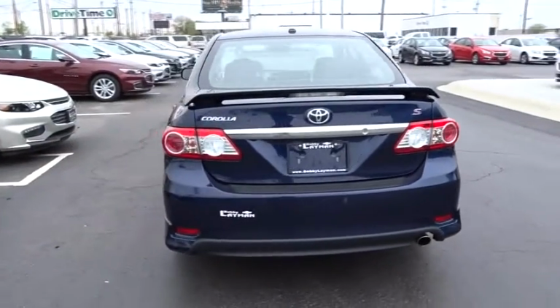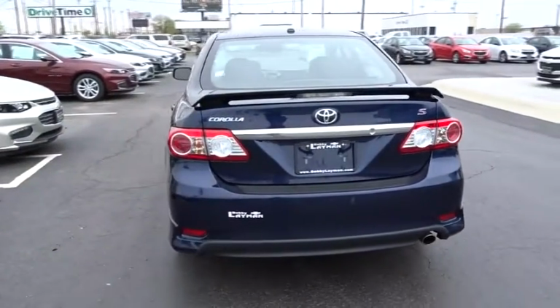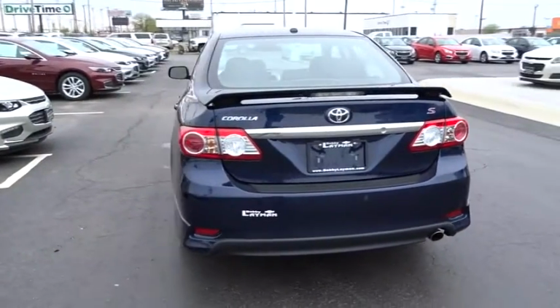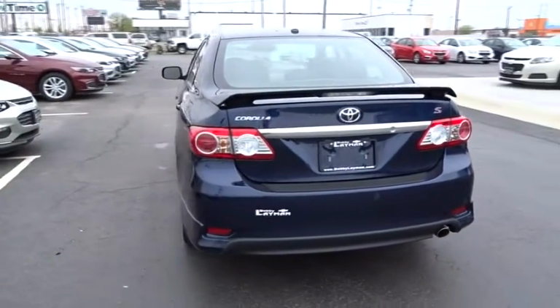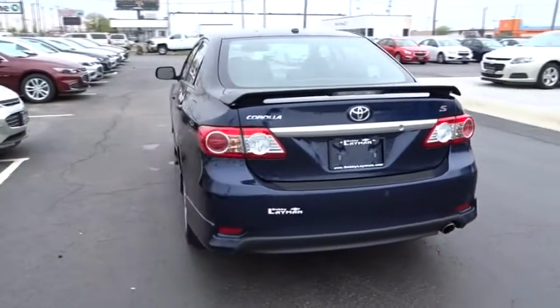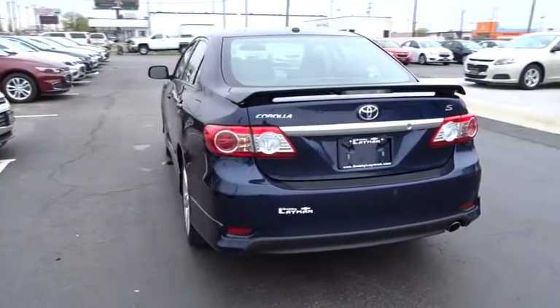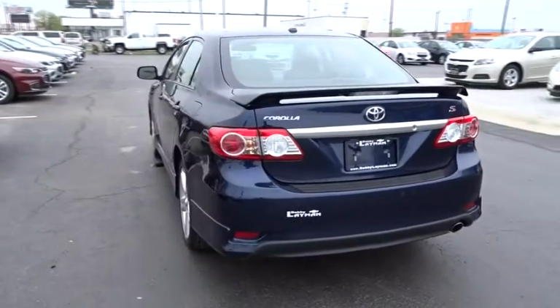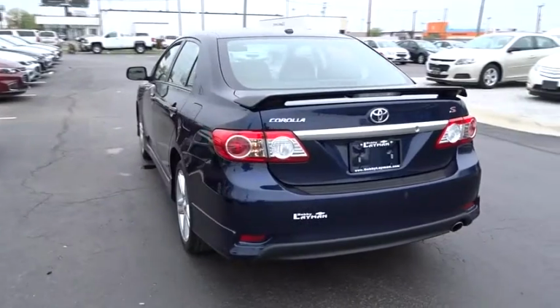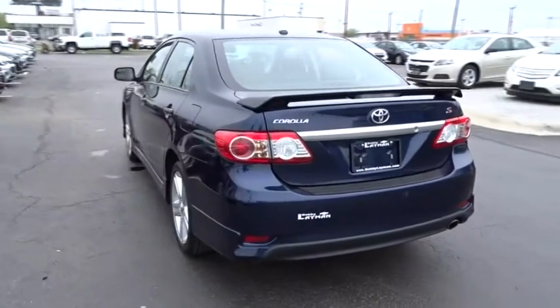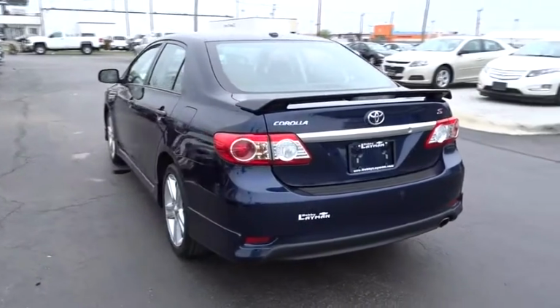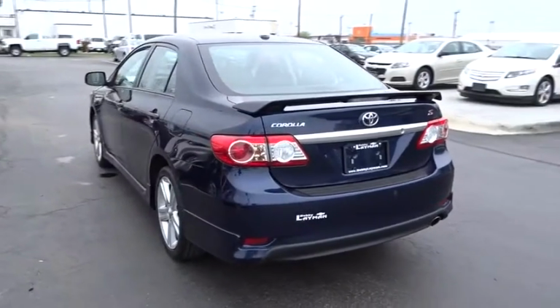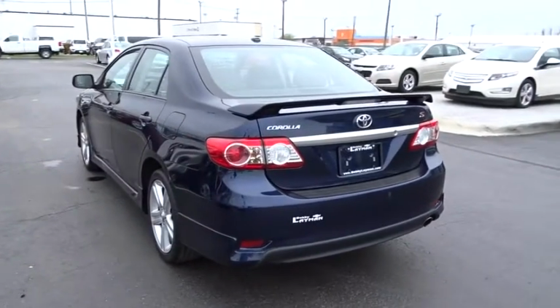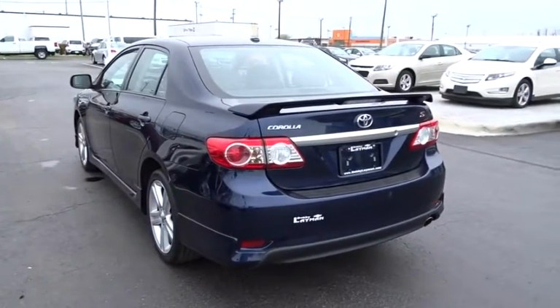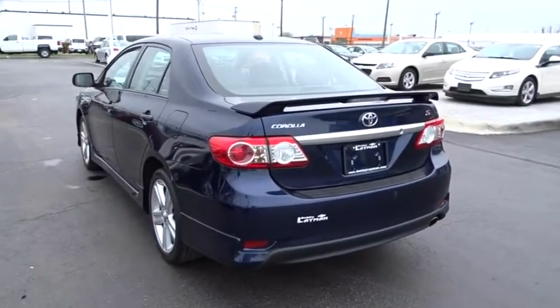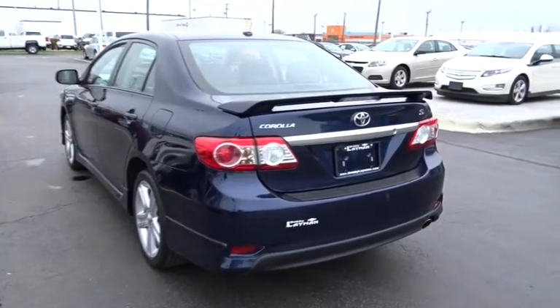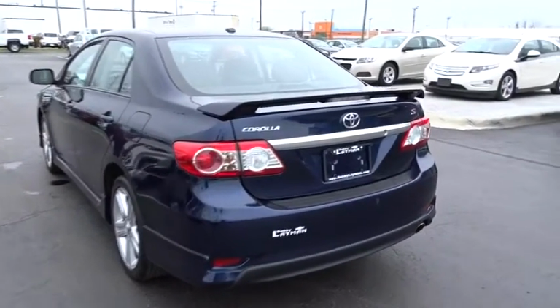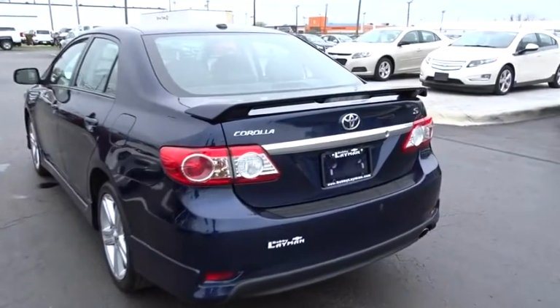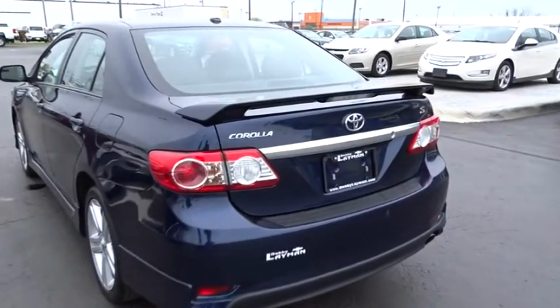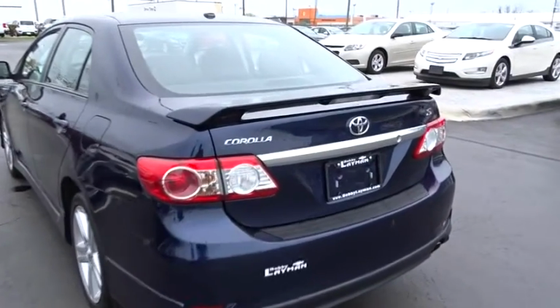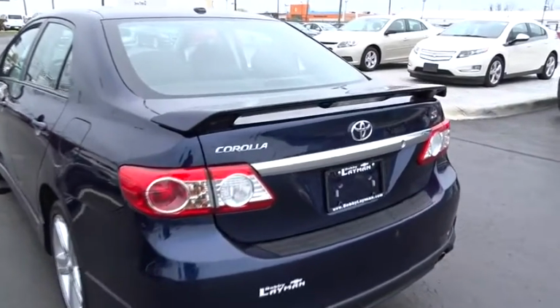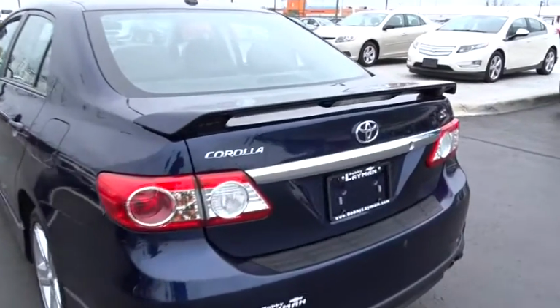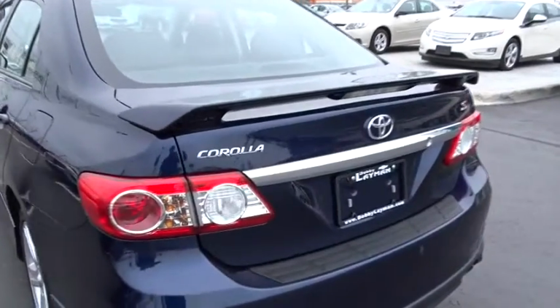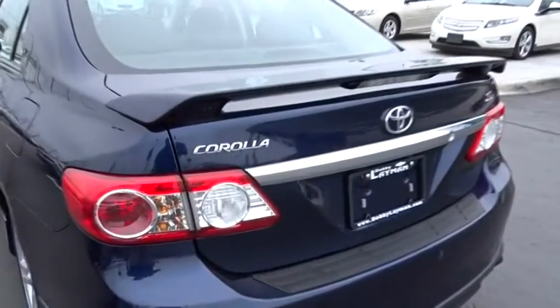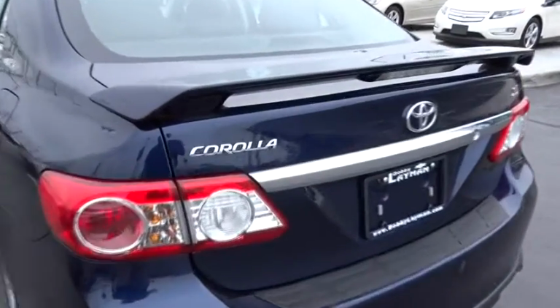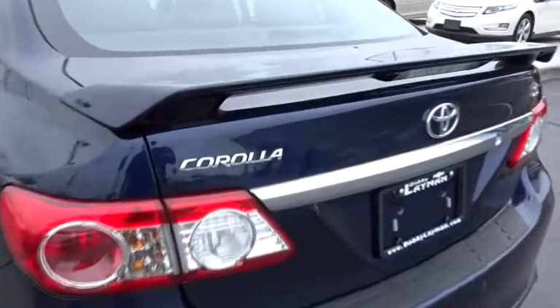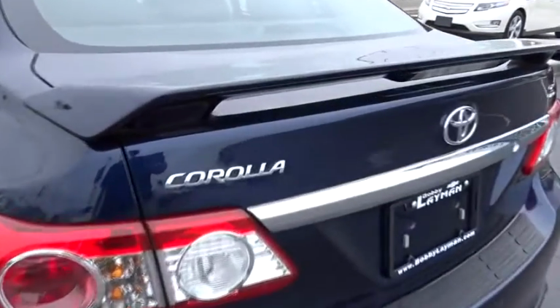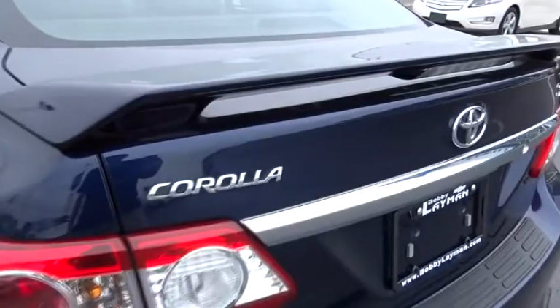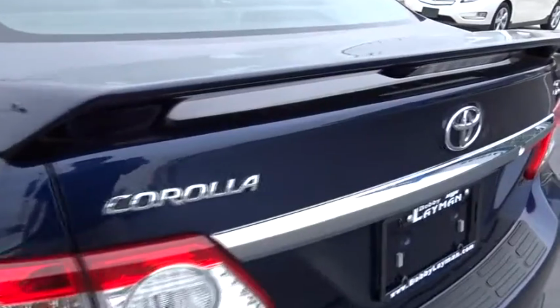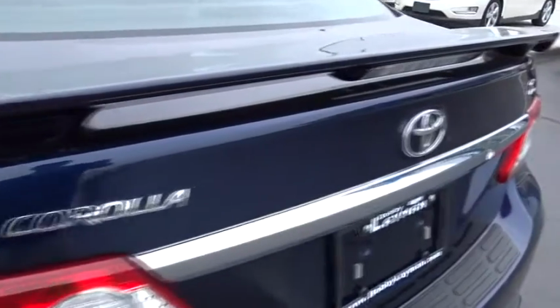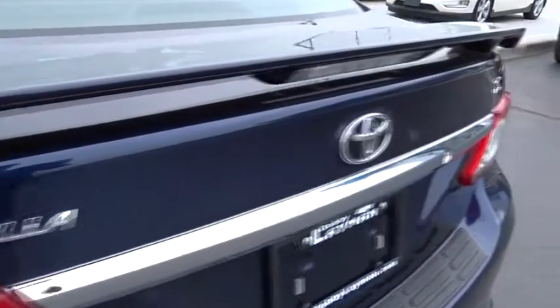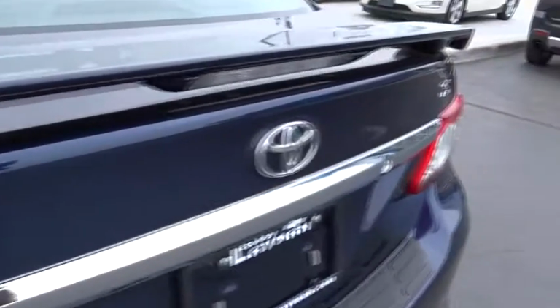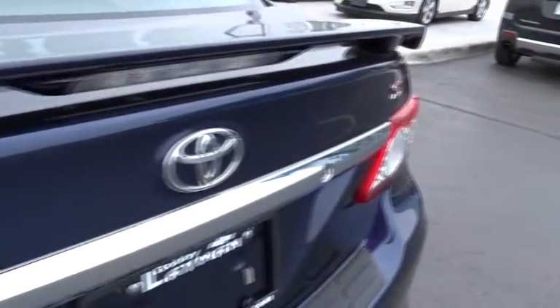Front greeting lamps, front bucket seats, driver vanity mirror, passenger vanity mirror, low tire pressure warning, four-piece floor mat sets.